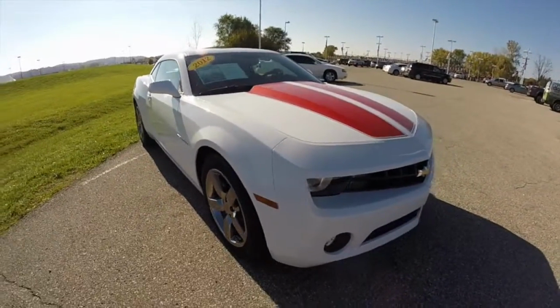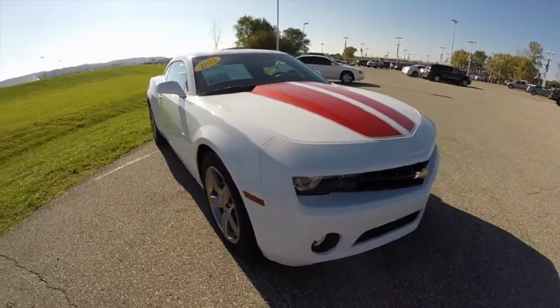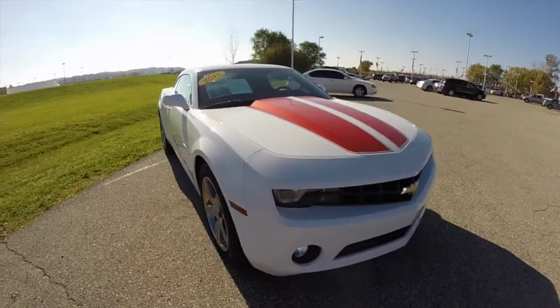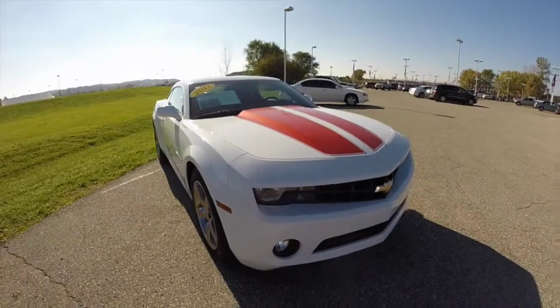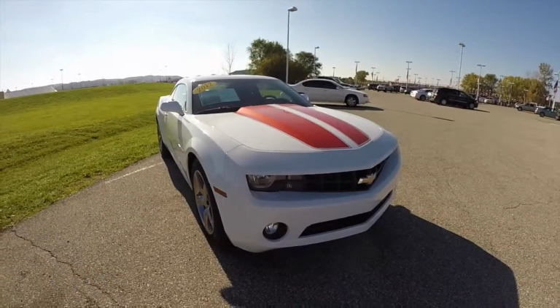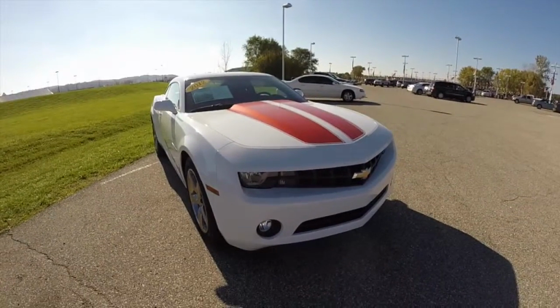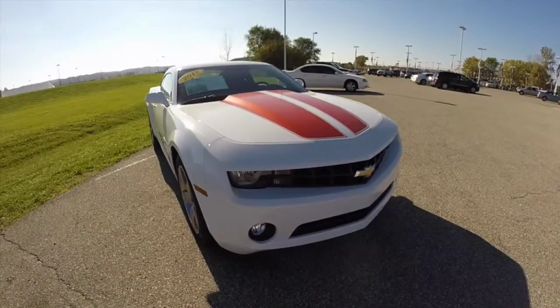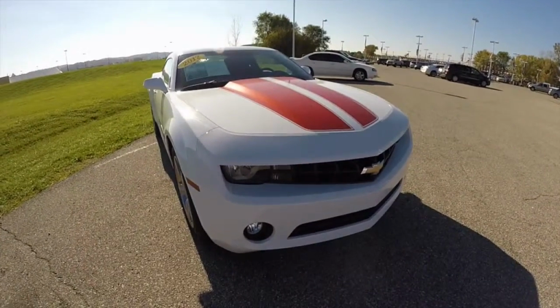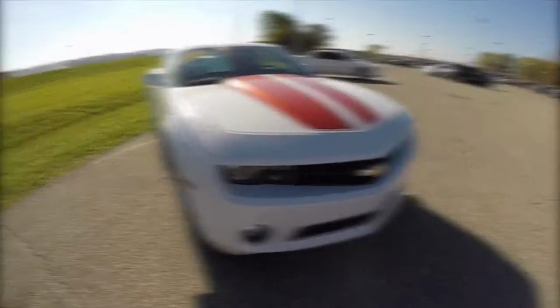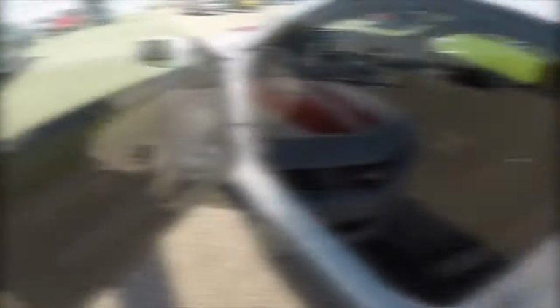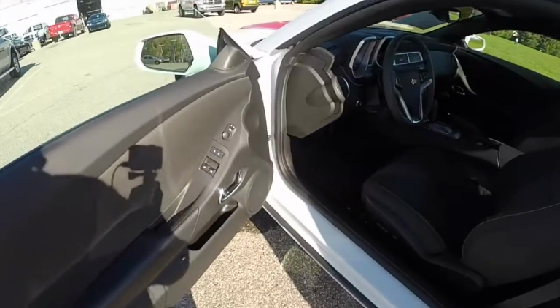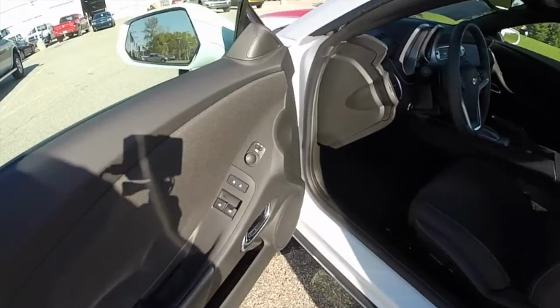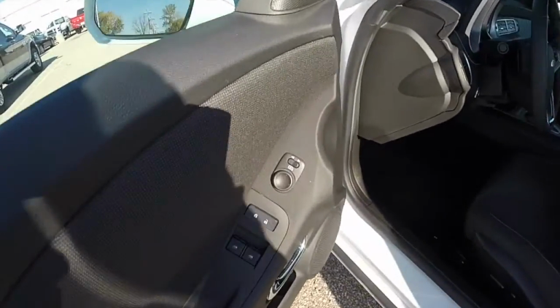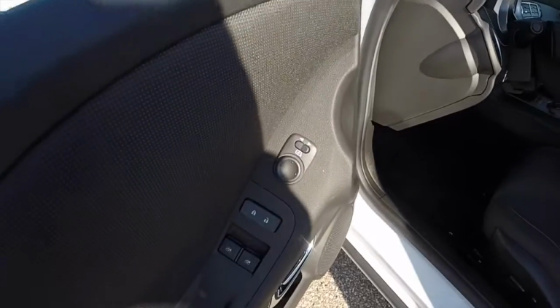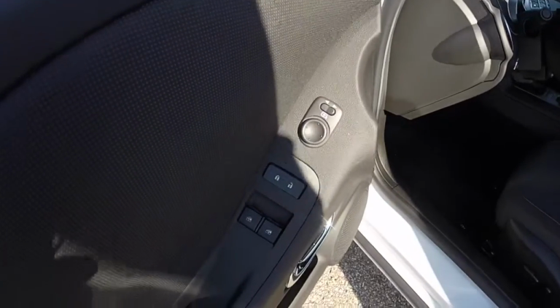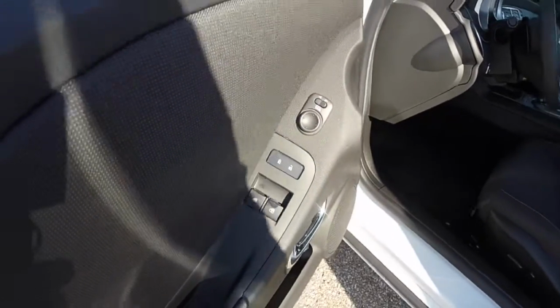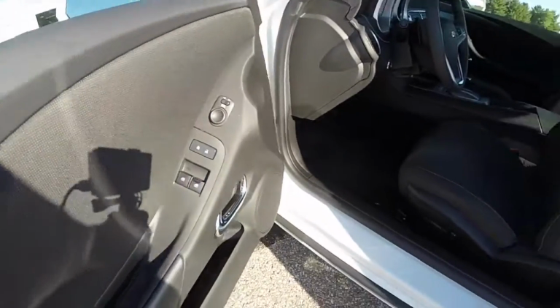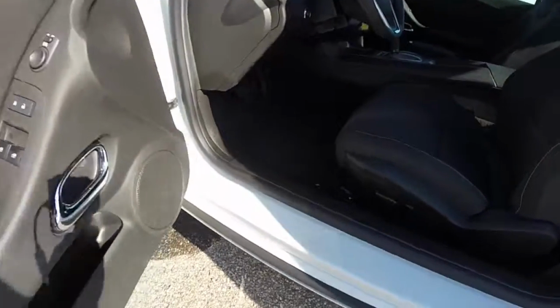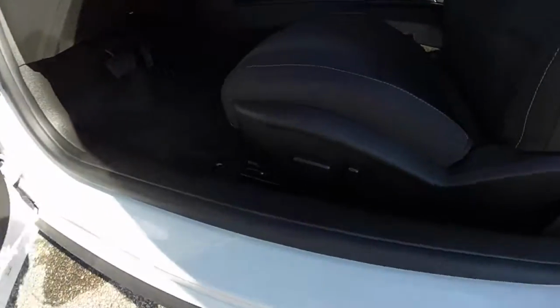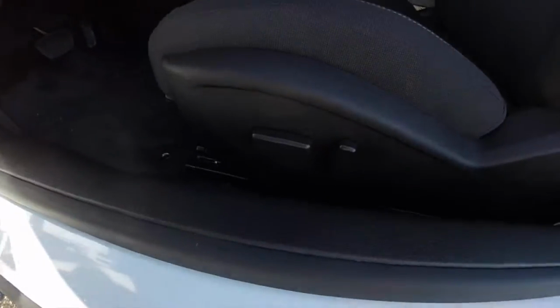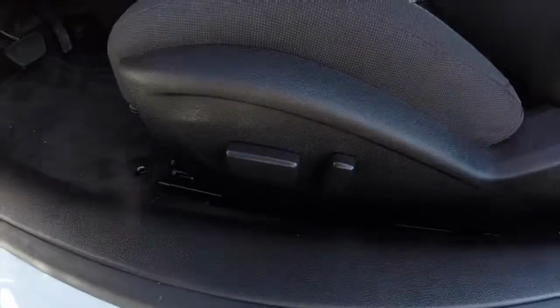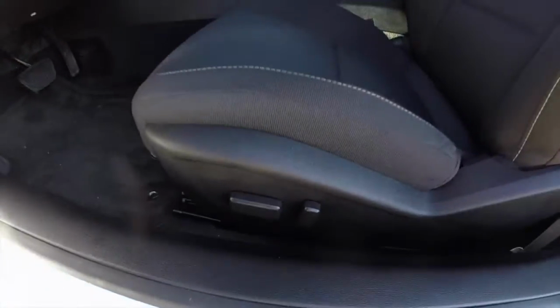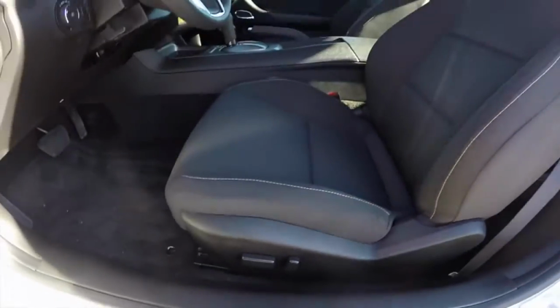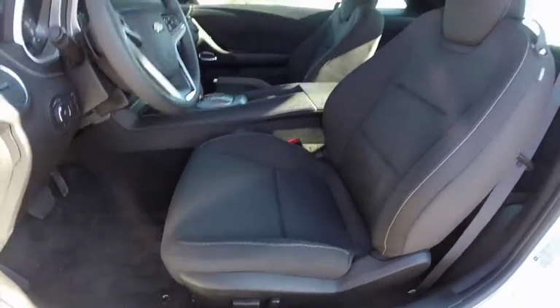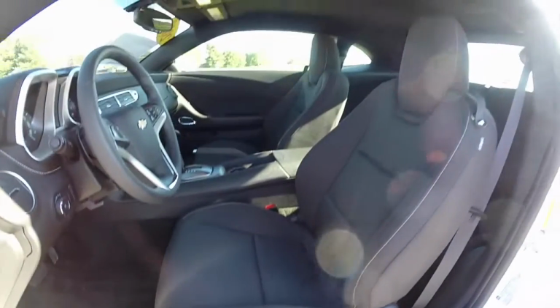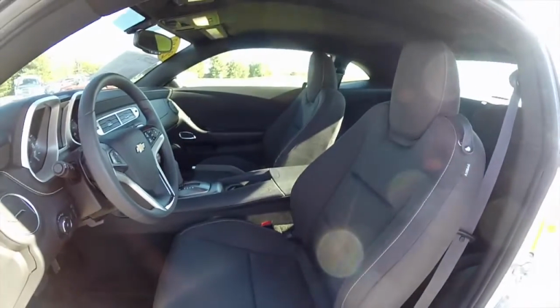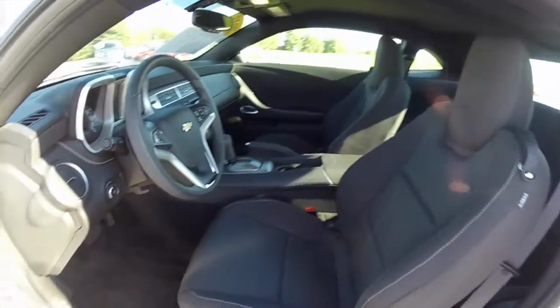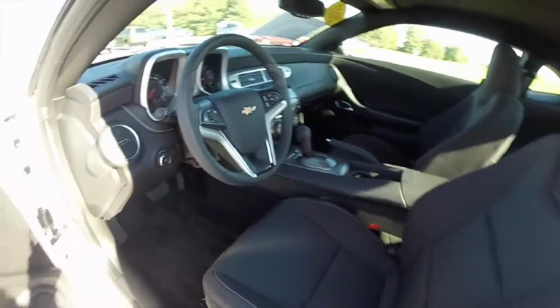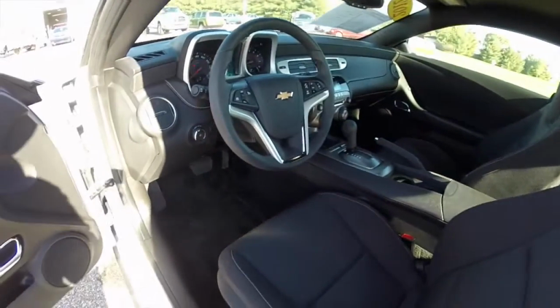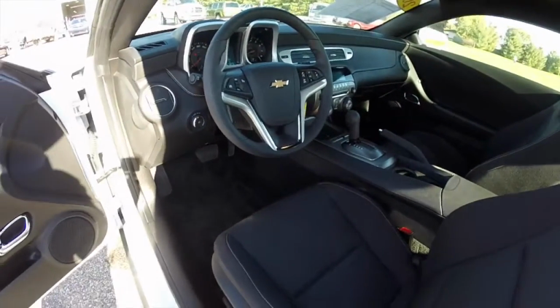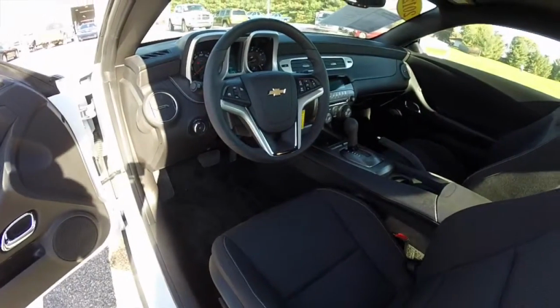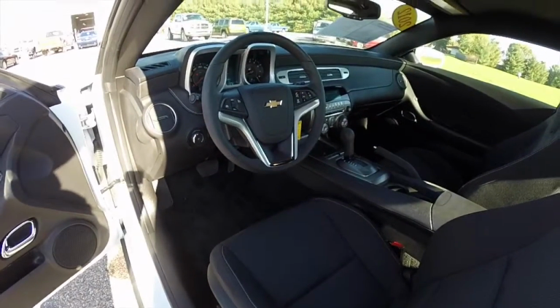This Camaro is an LT. Inside, this vehicle does have power windows, power mirrors and power door locks. It also has an 8 way power driver's seat and automatic headlamps.